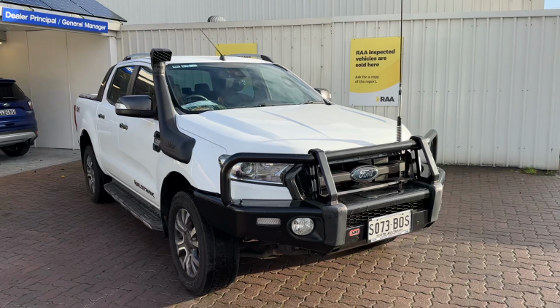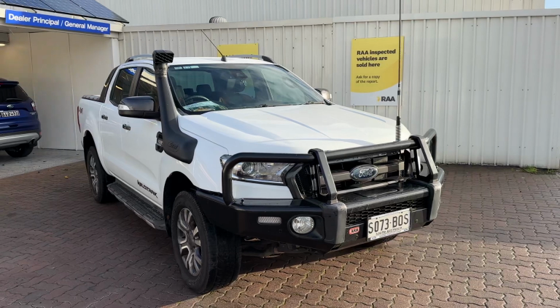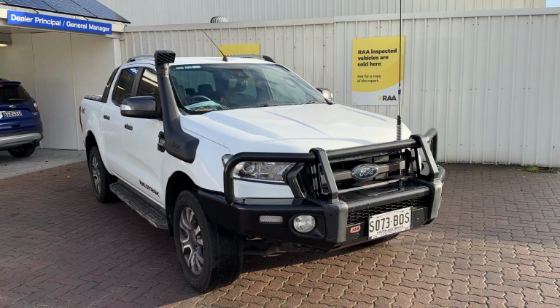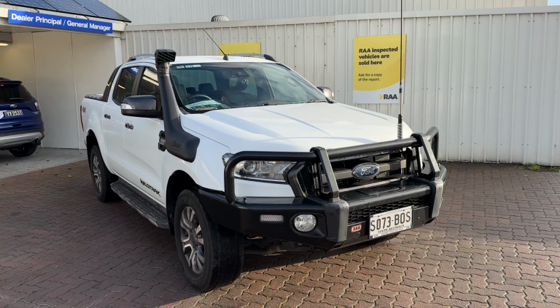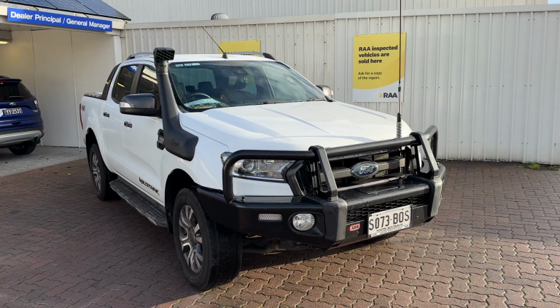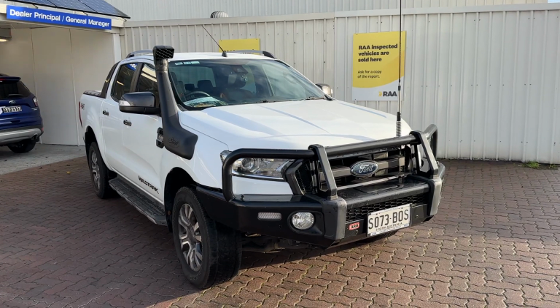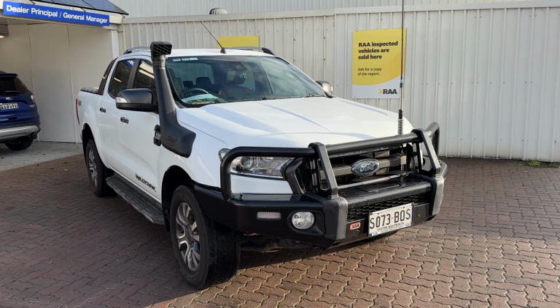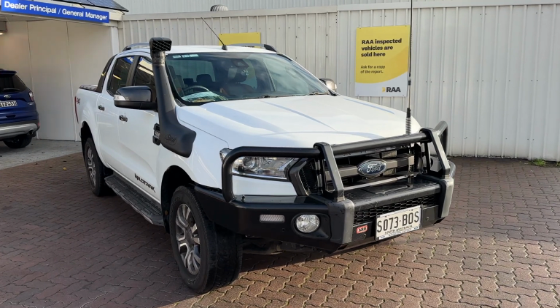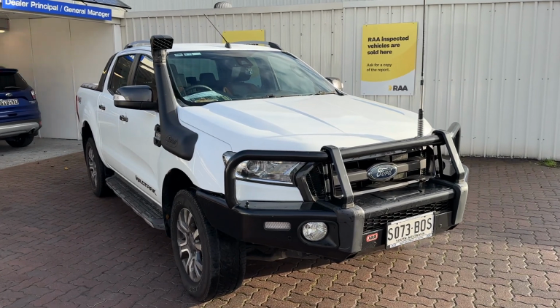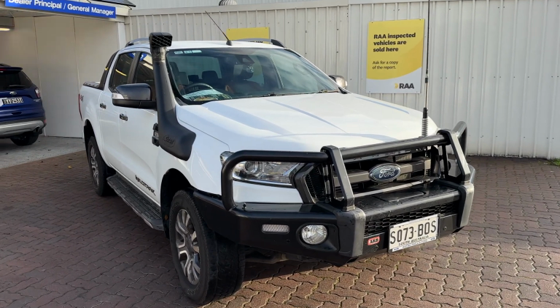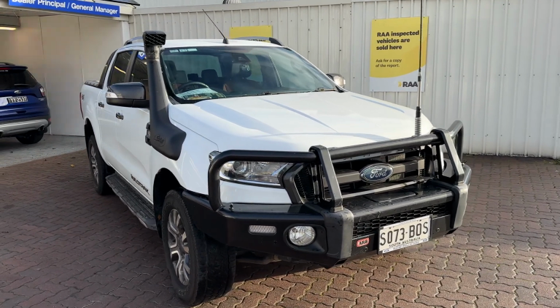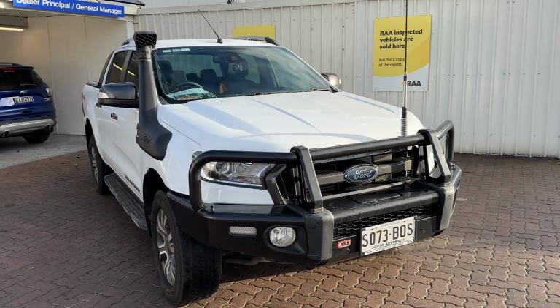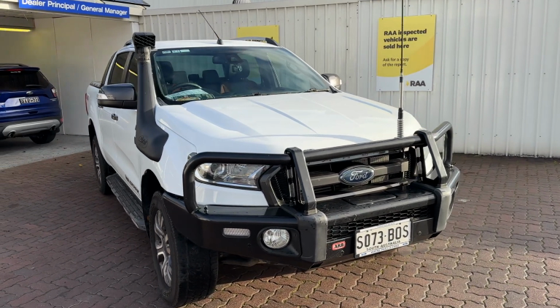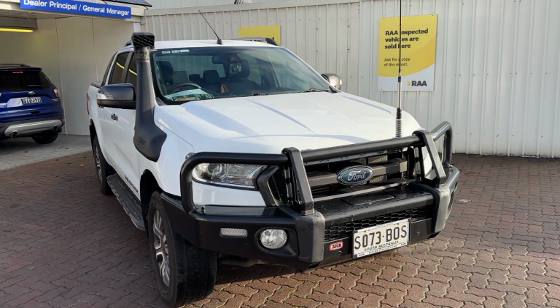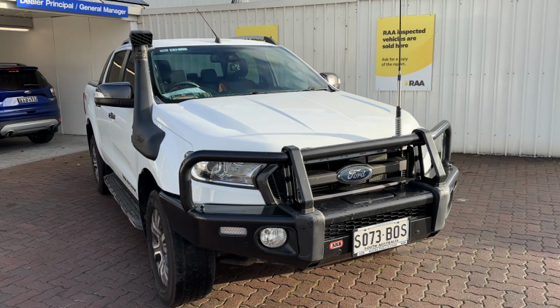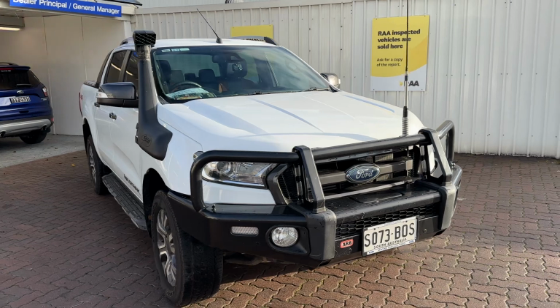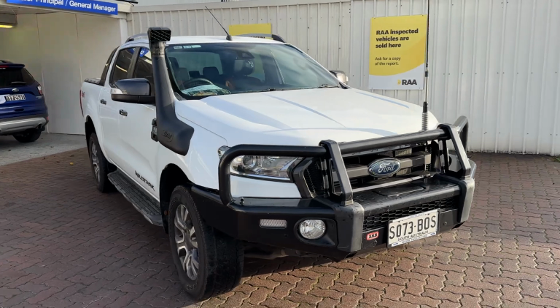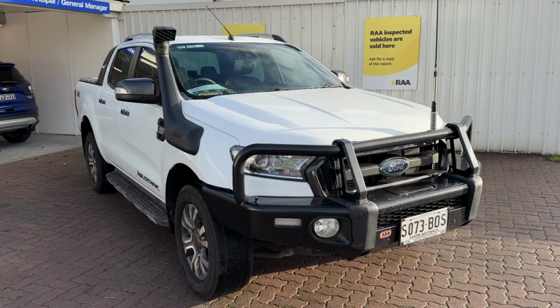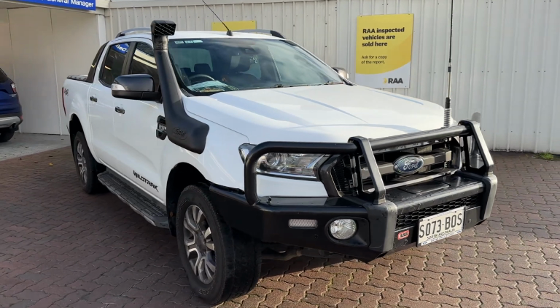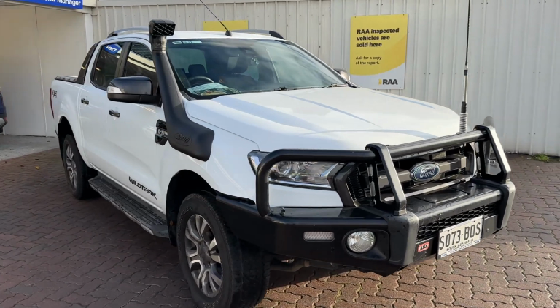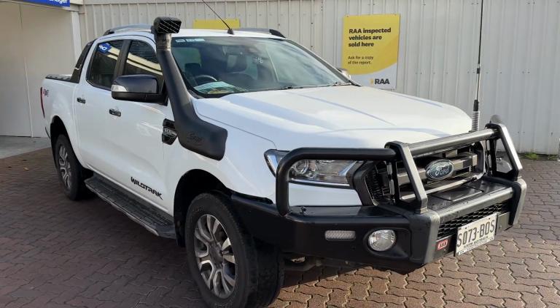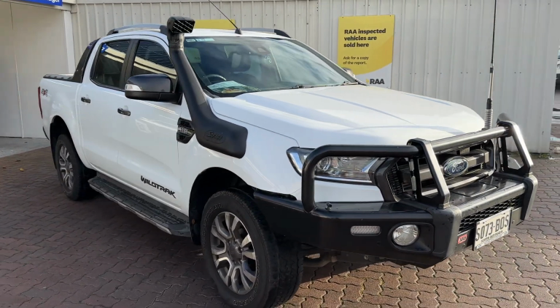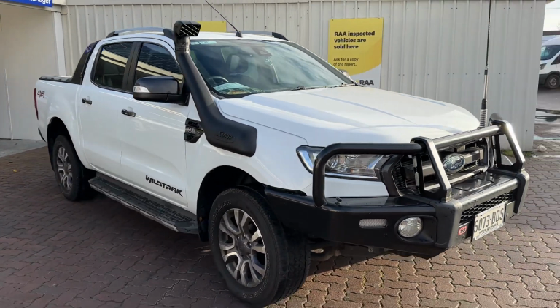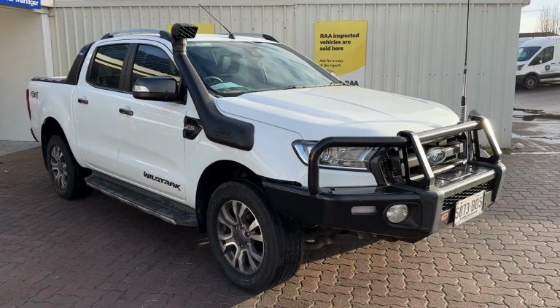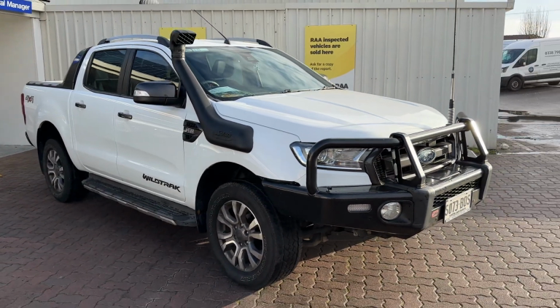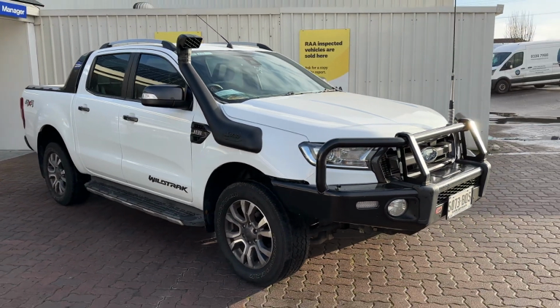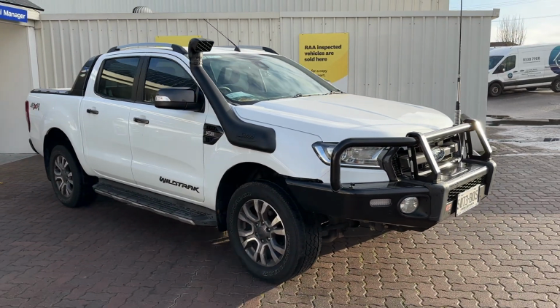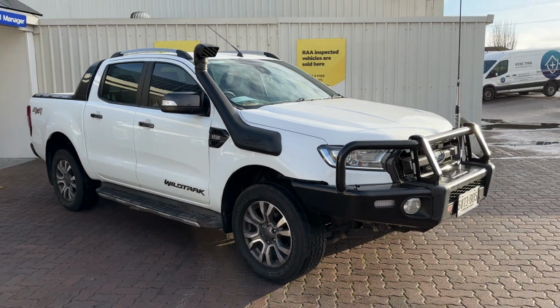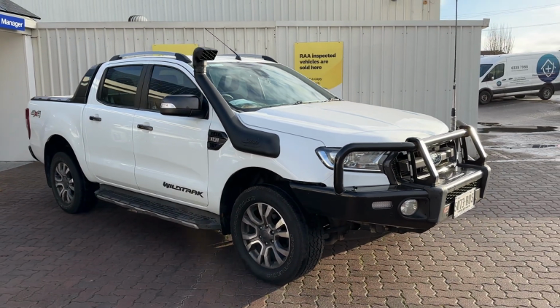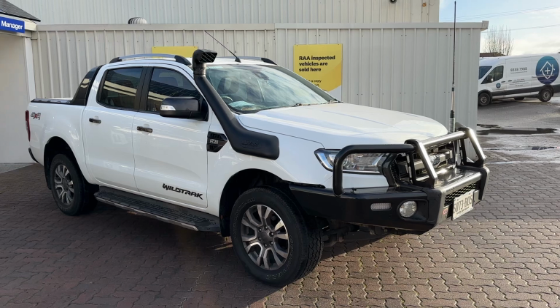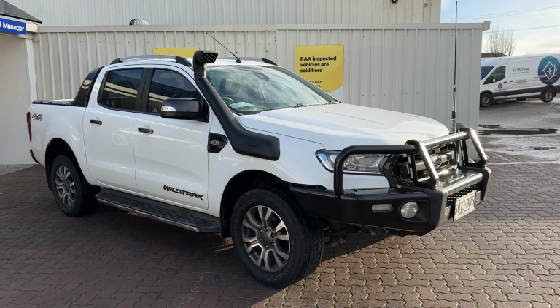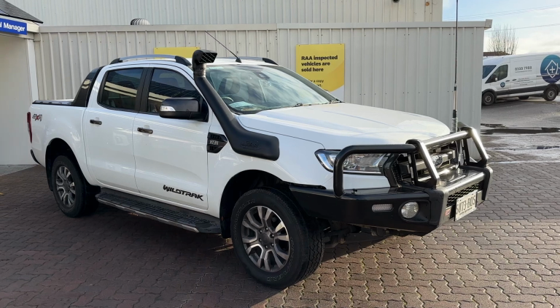Good morning everyone. Rhys from Wayne Phyllis Ford, just shooting a quick video on one of our recent trade-ins. This is a 2017 PX2 Ford Ranger Wildtrak — heaps of extras and accessories that I'll run through quickly.